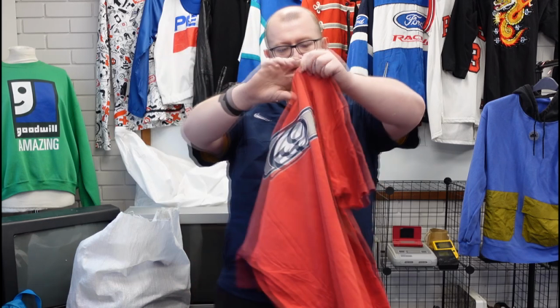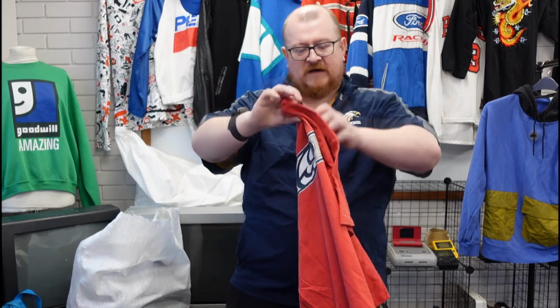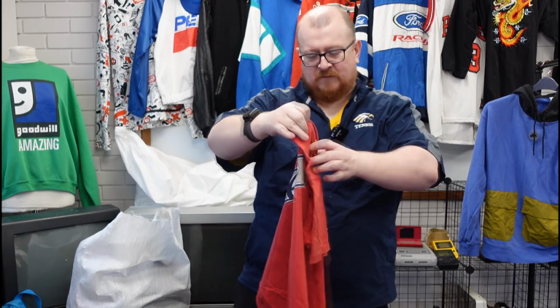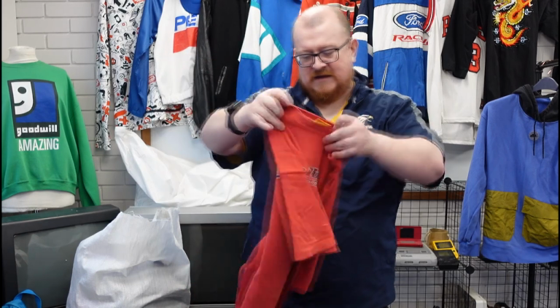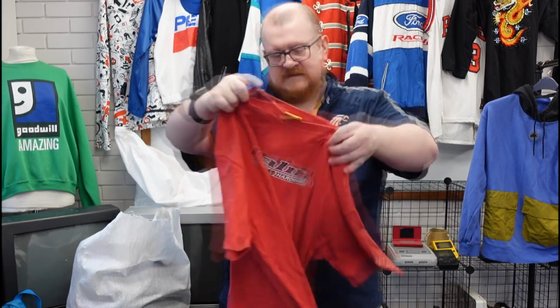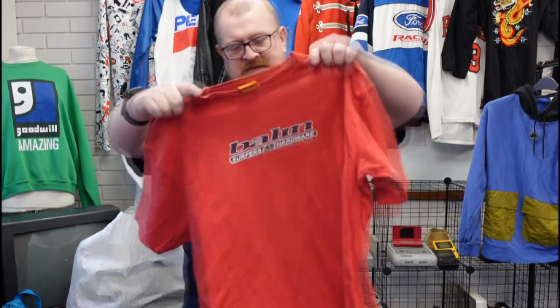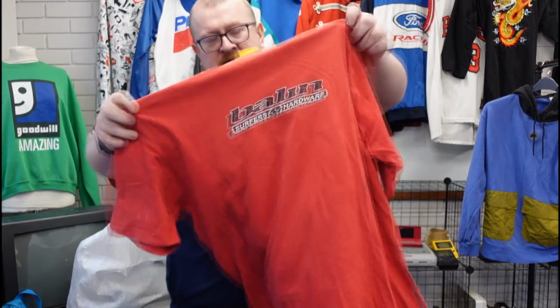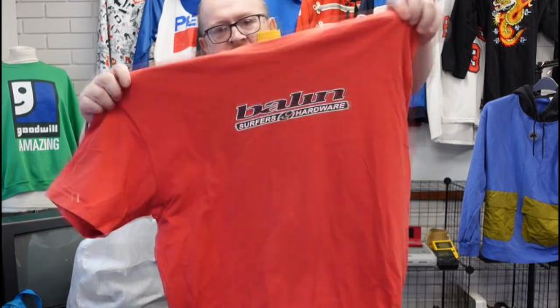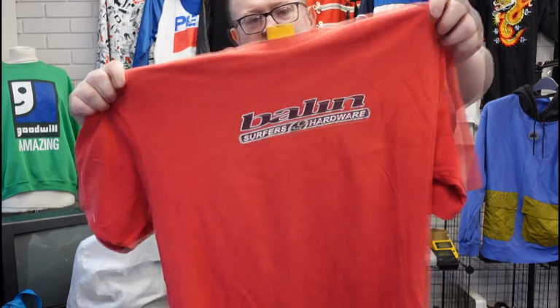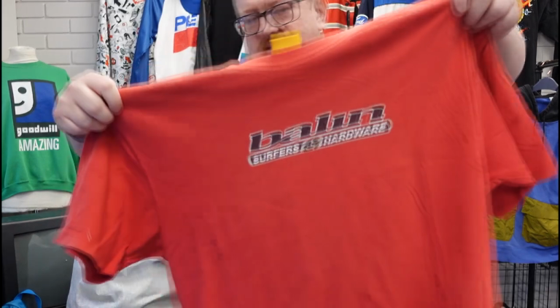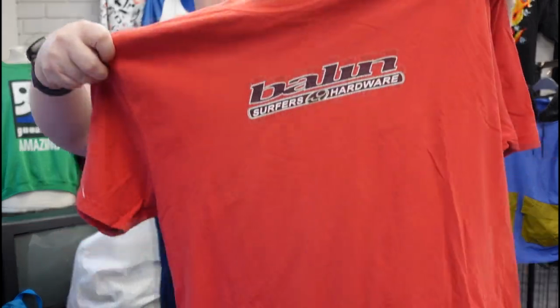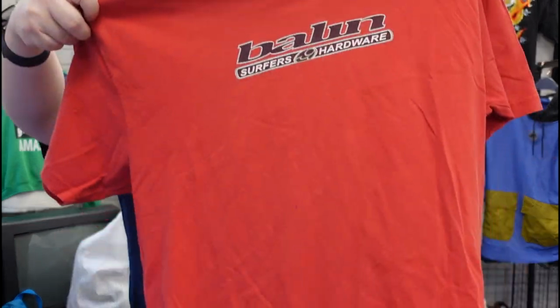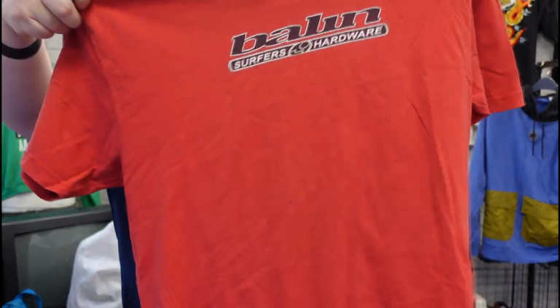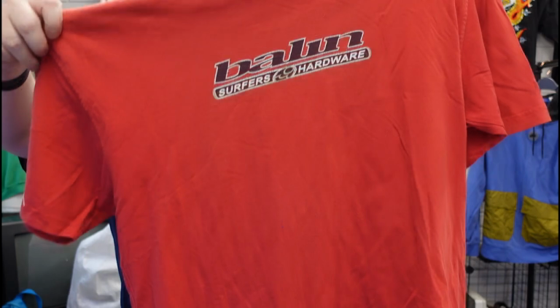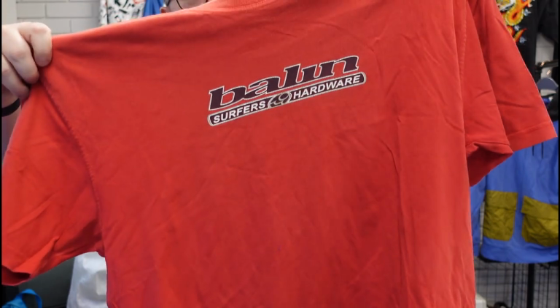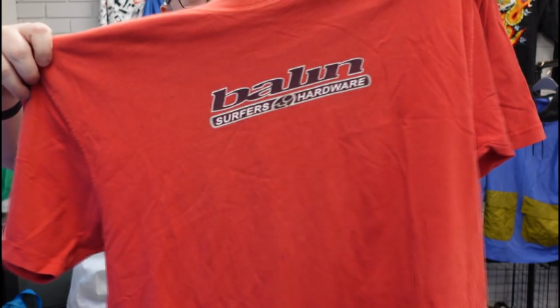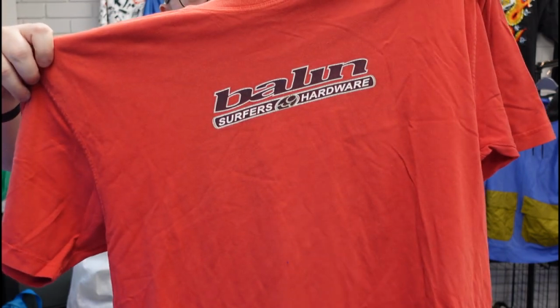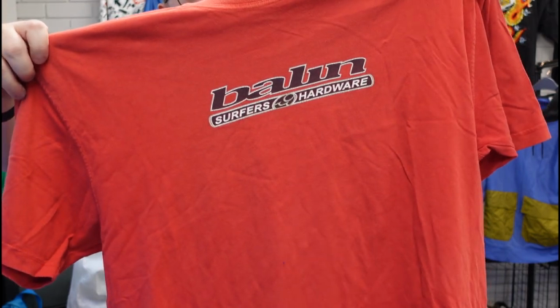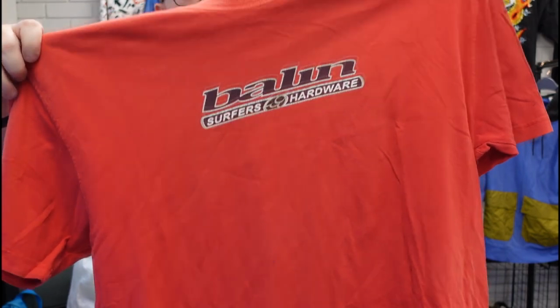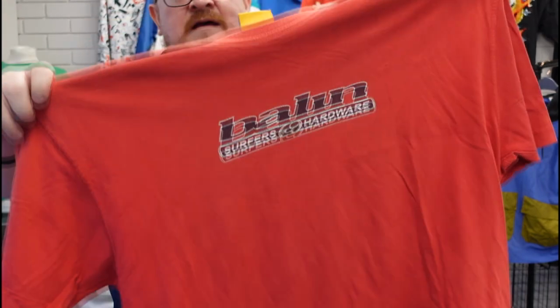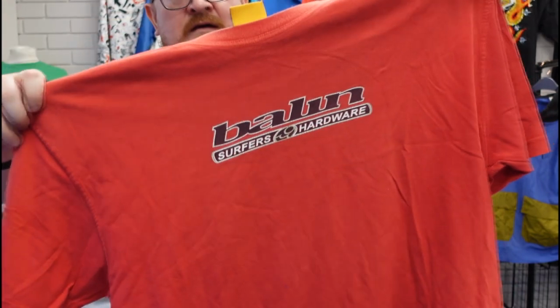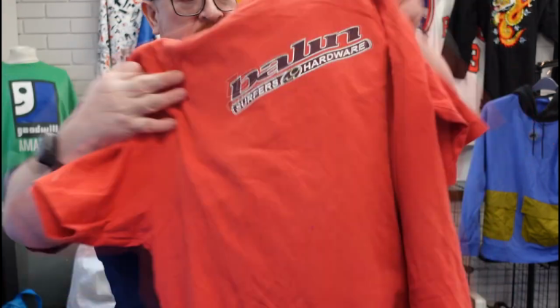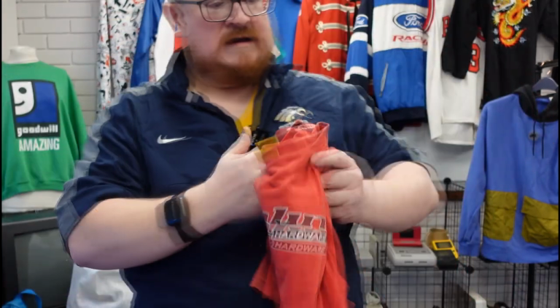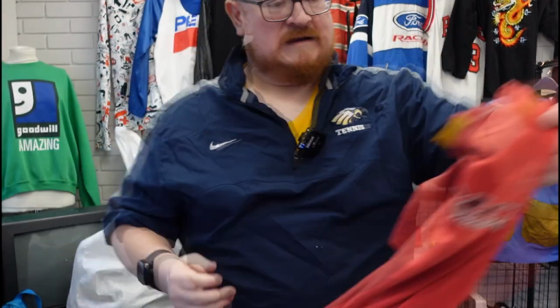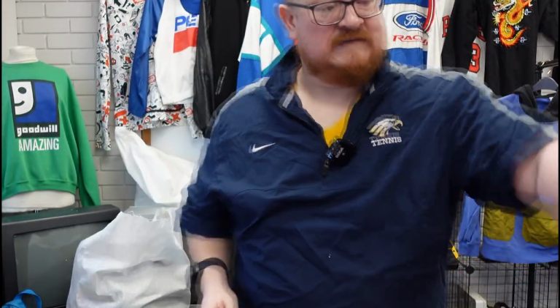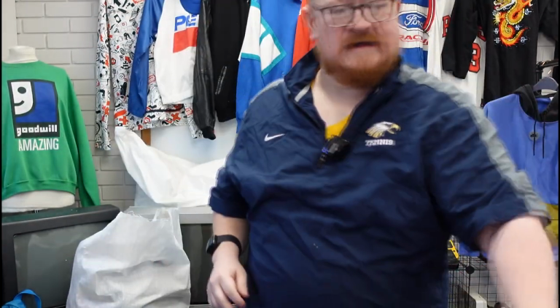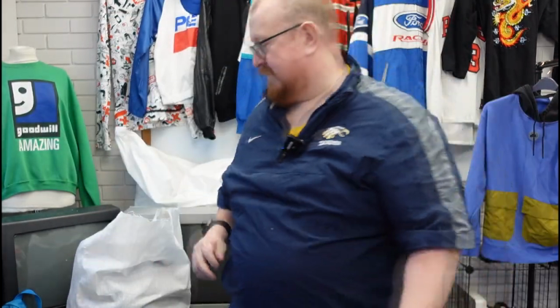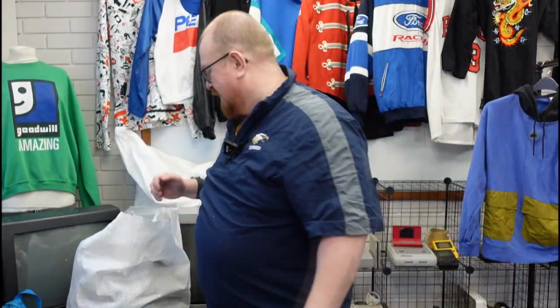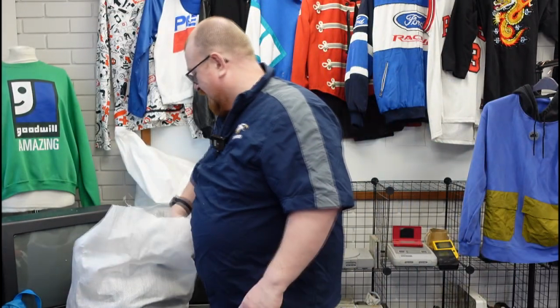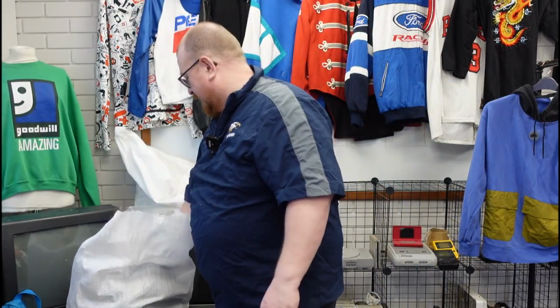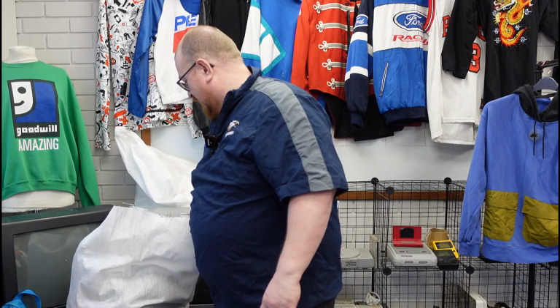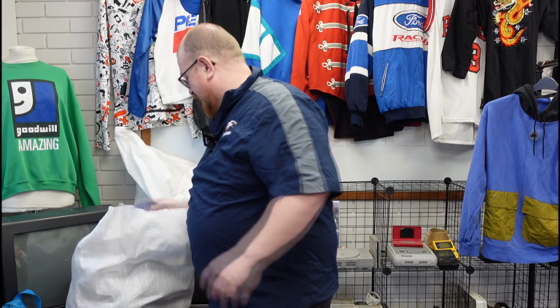Surfers Hardware tee — mid-2000s again. Any kind of tee like that you're looking at 10 to 15 quid.